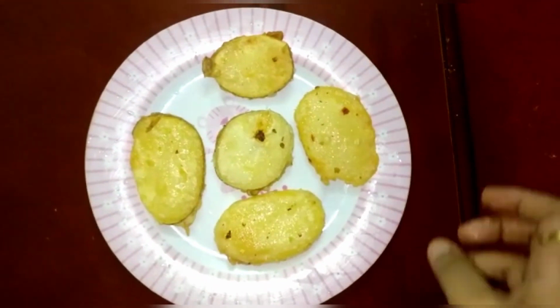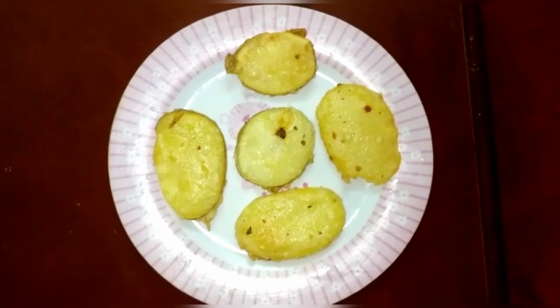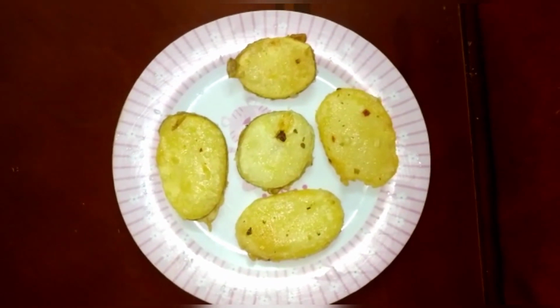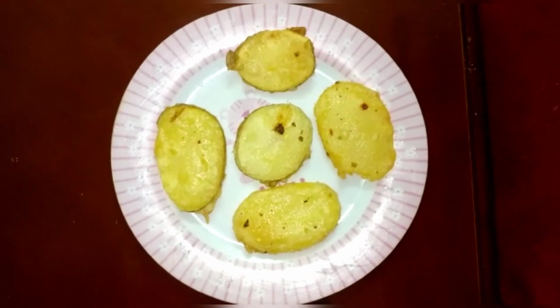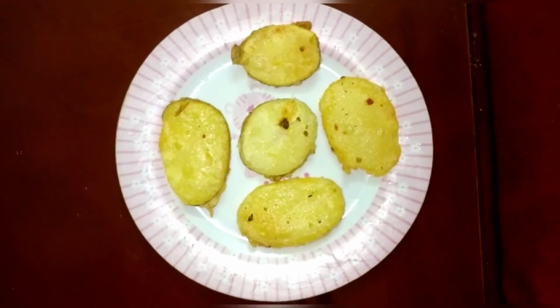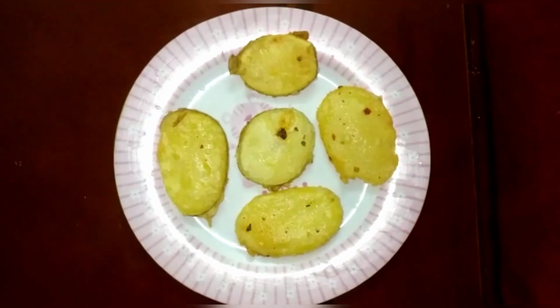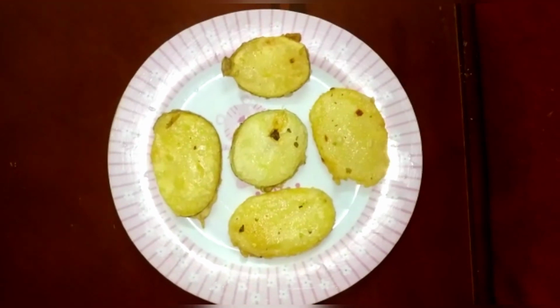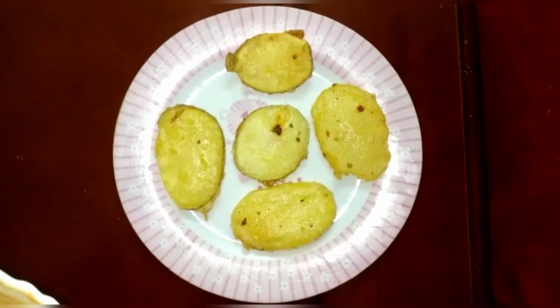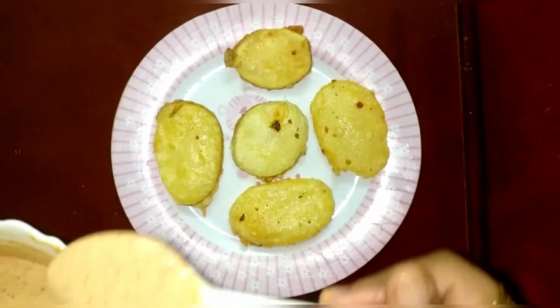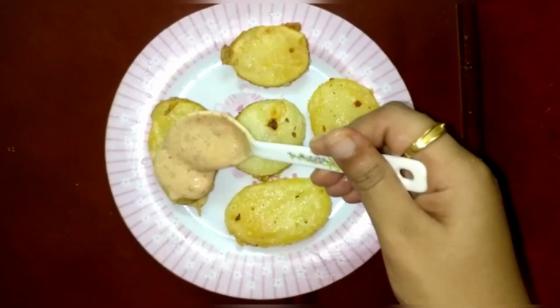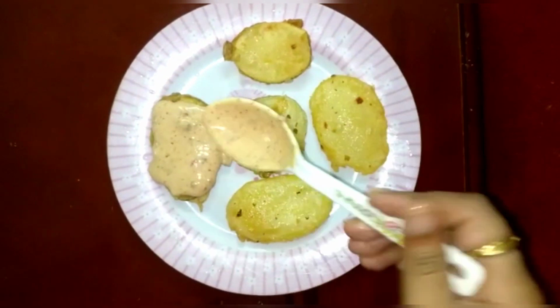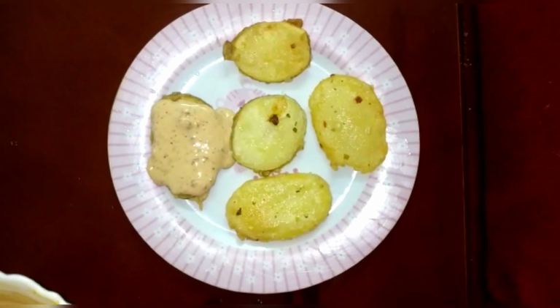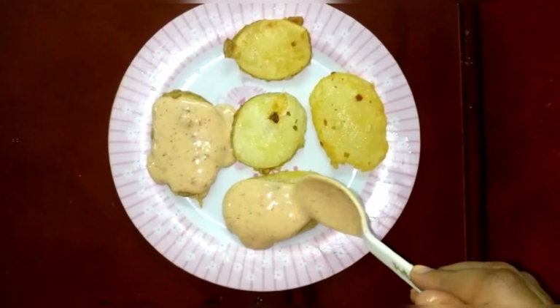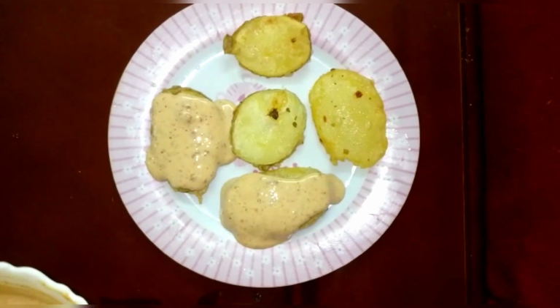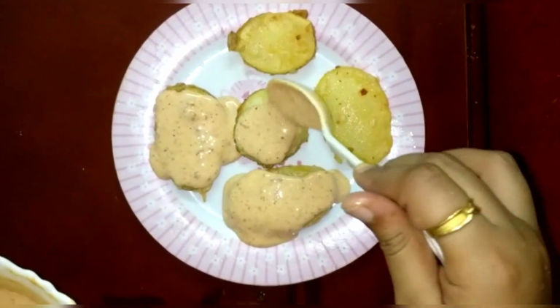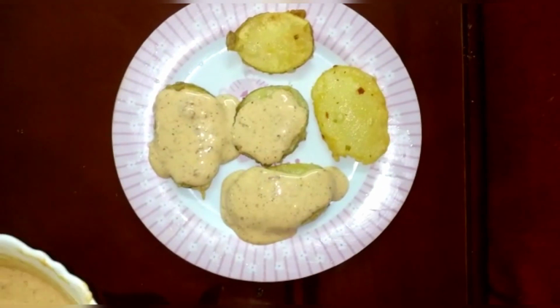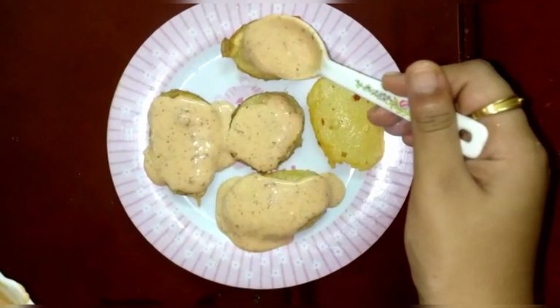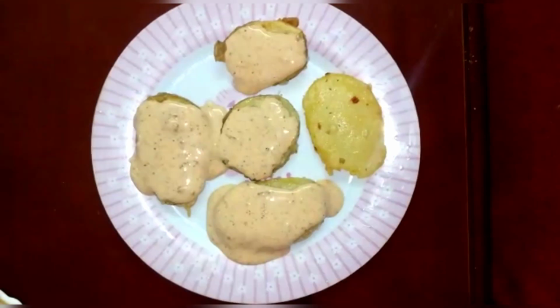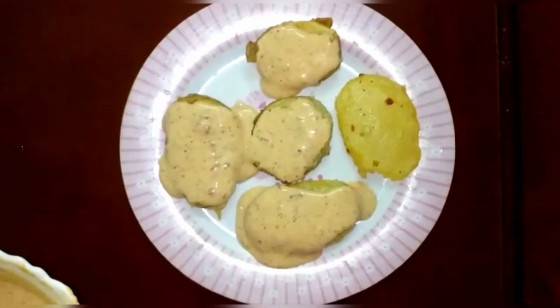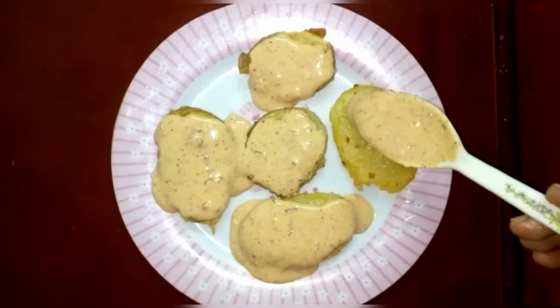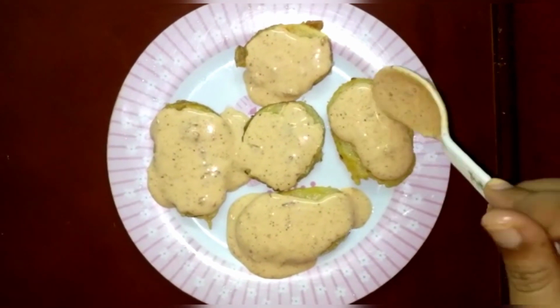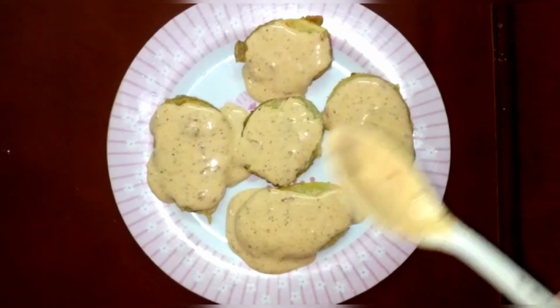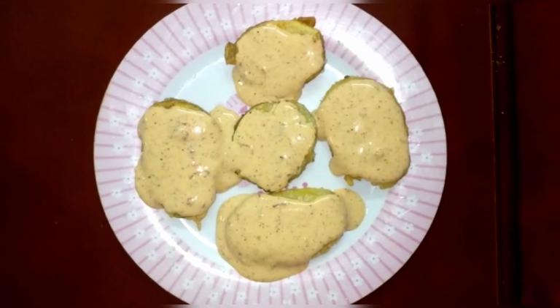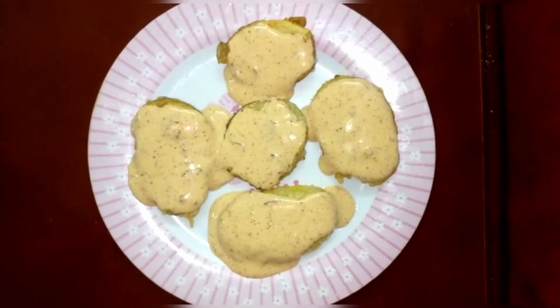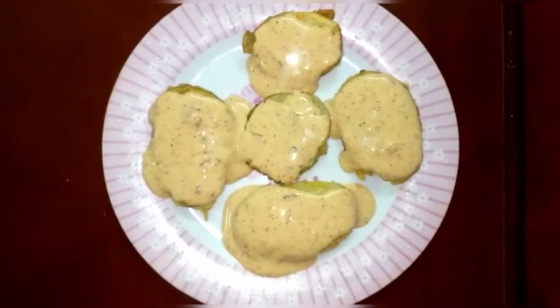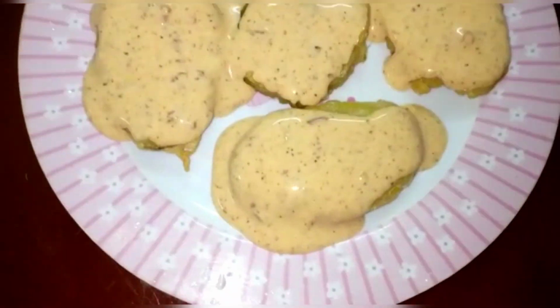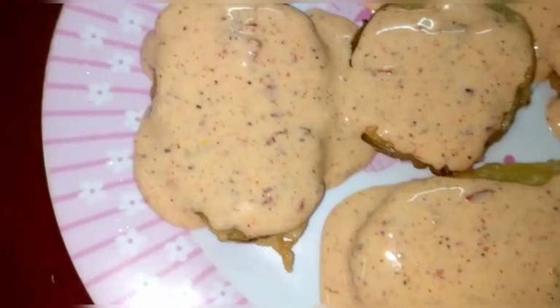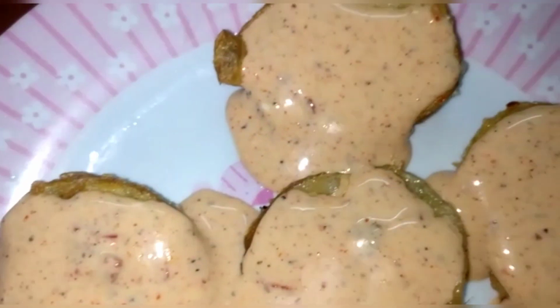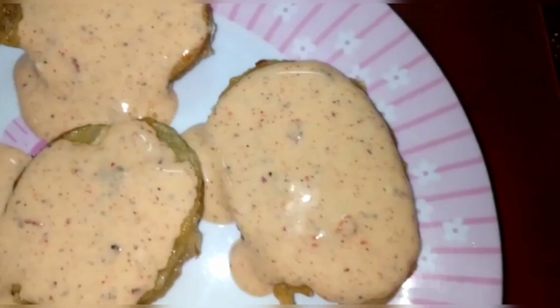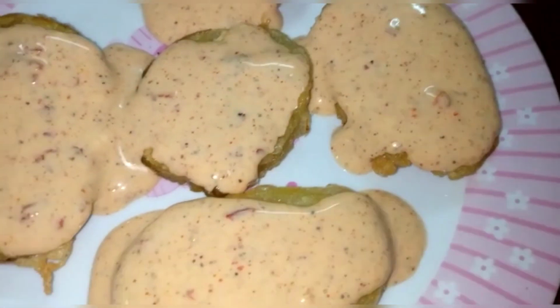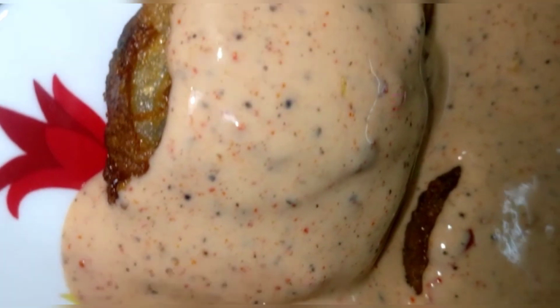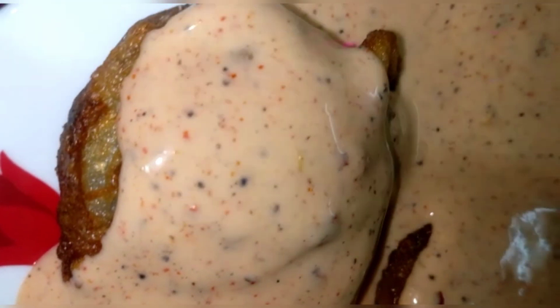Put the sauce on the fried potato slices. Finally, our Cajun potatoes are ready! If you like this recipe, please do like, share, and comment.